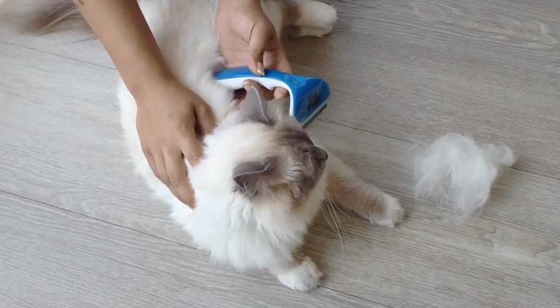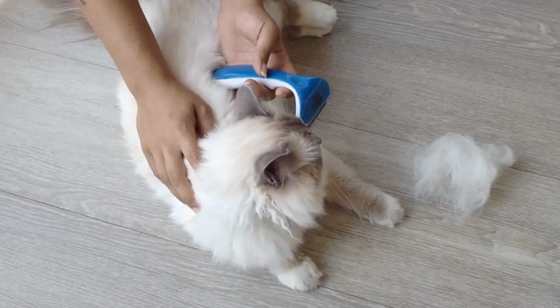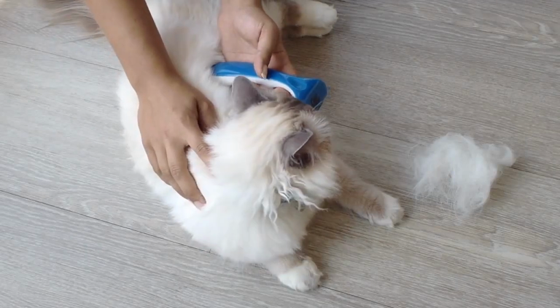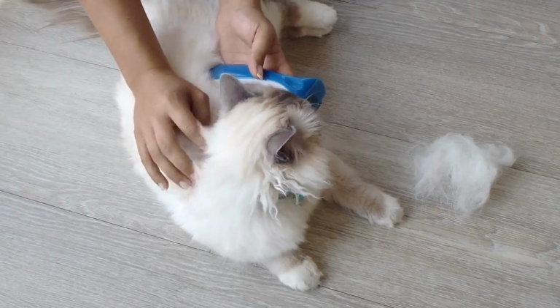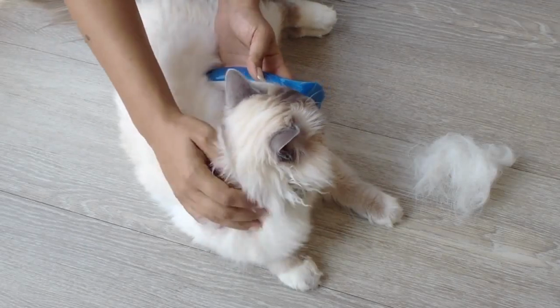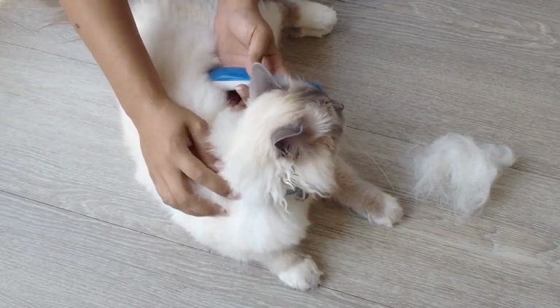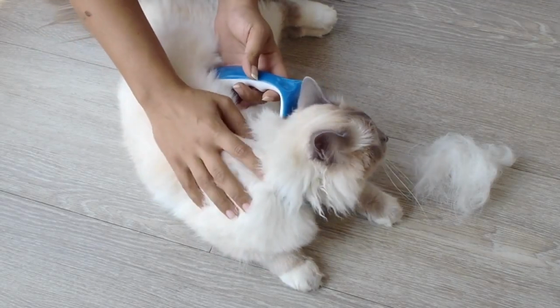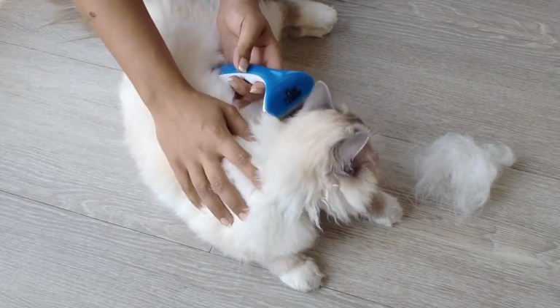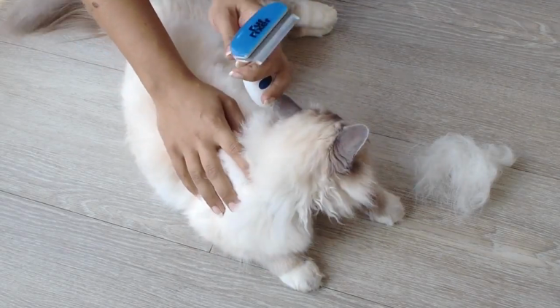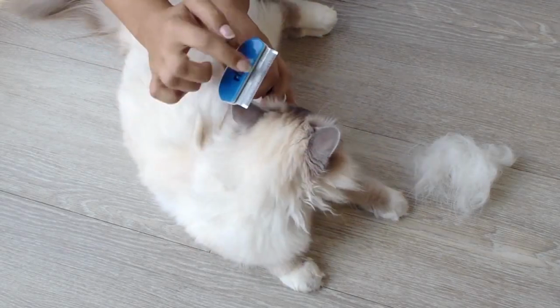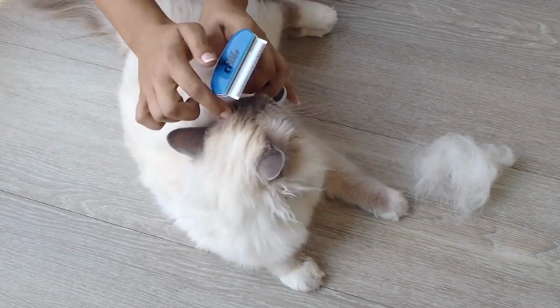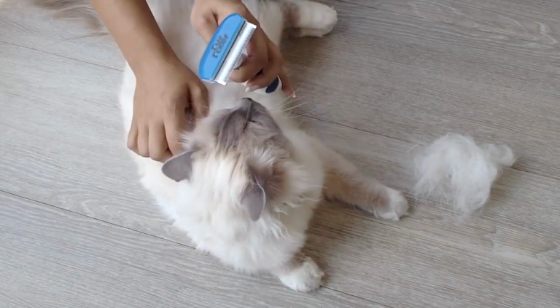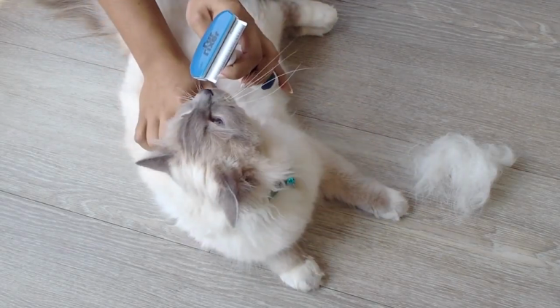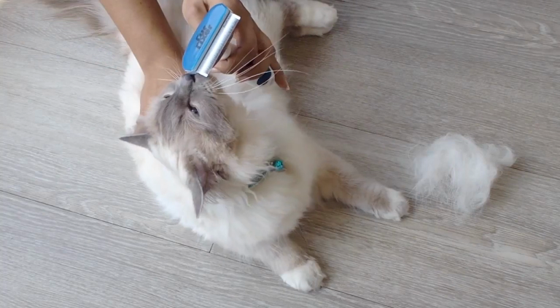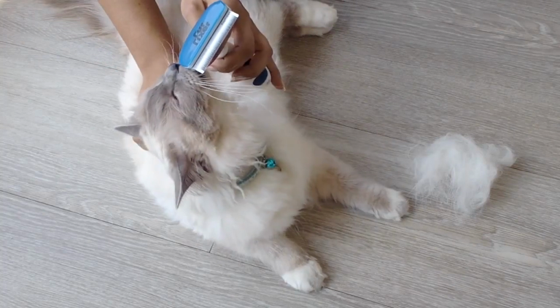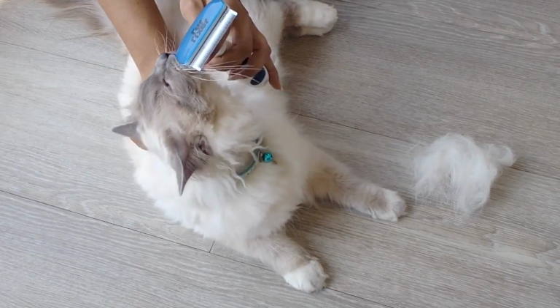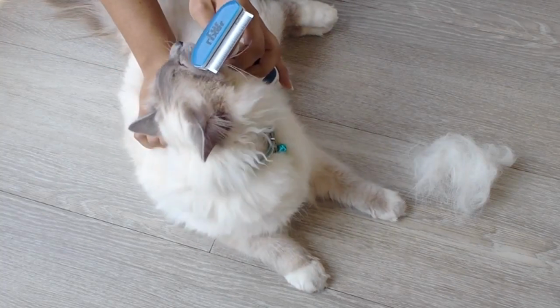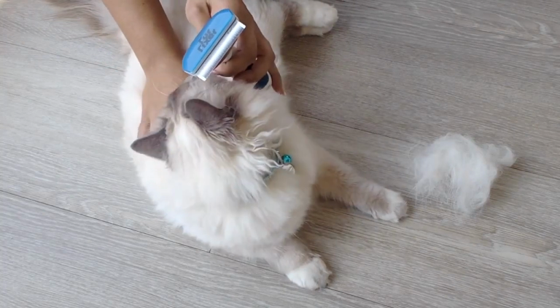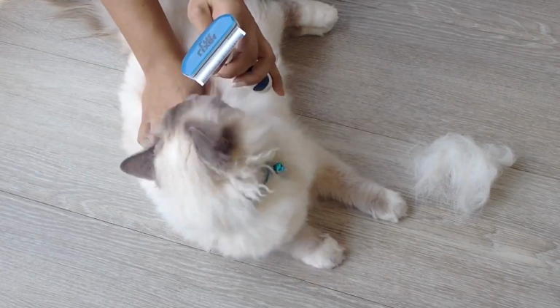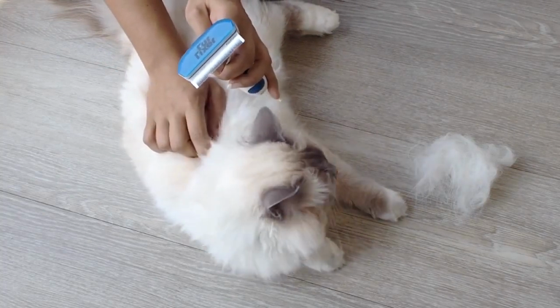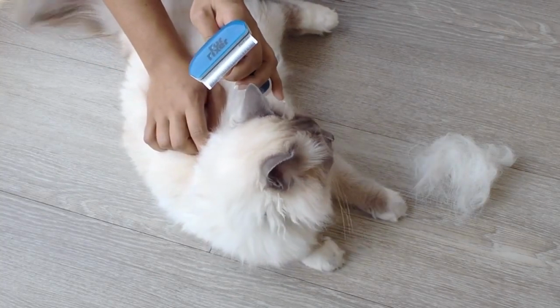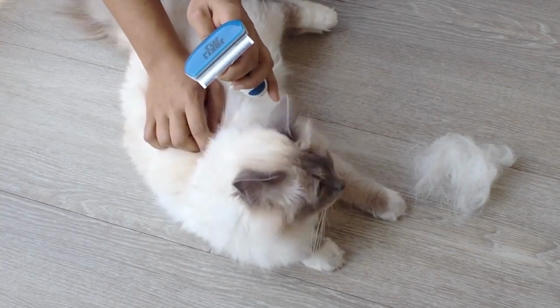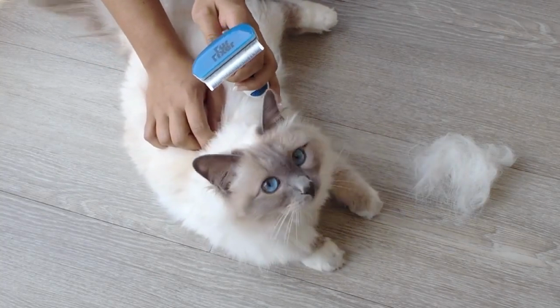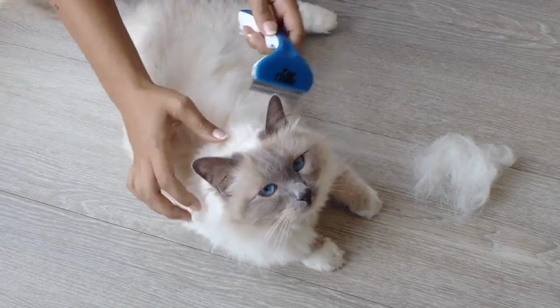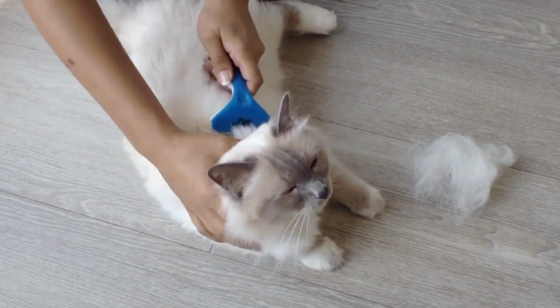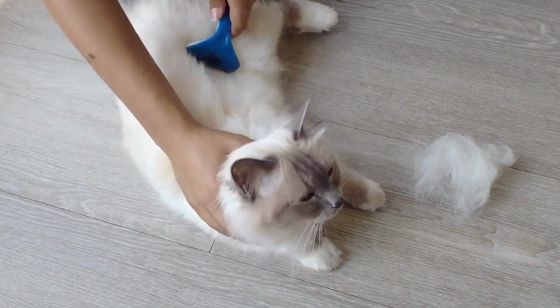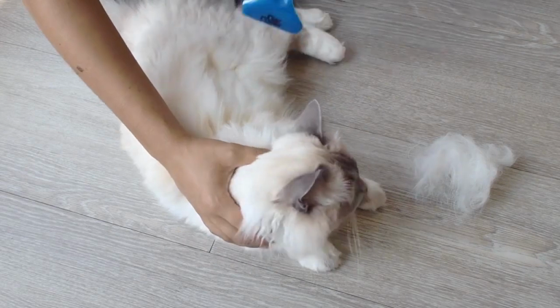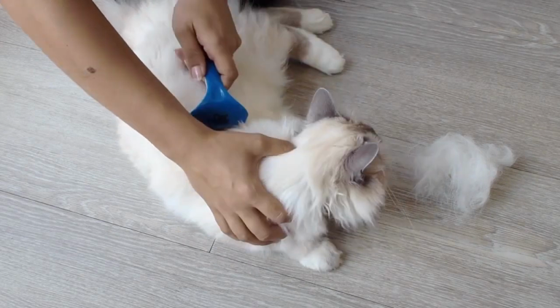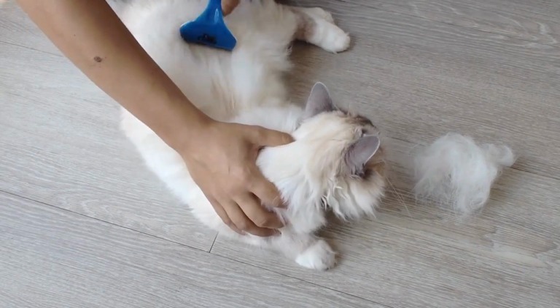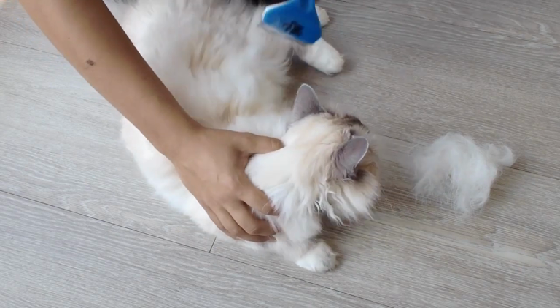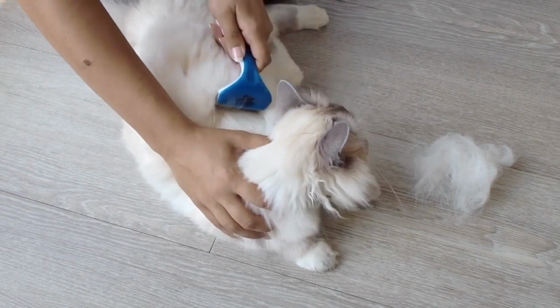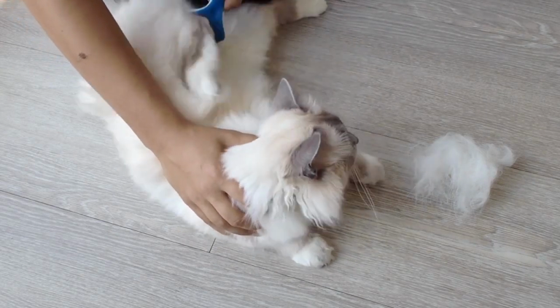Shedding can be a frustrating issue for many pet owners. Regular brushing is essential for ridding the home of unwanted fur, for keeping animals' coats soft and healthy, and for preventing hair balls in our cats and rabbits.